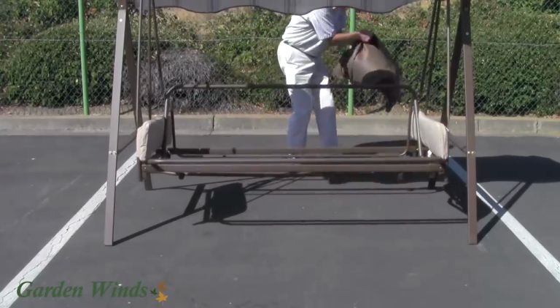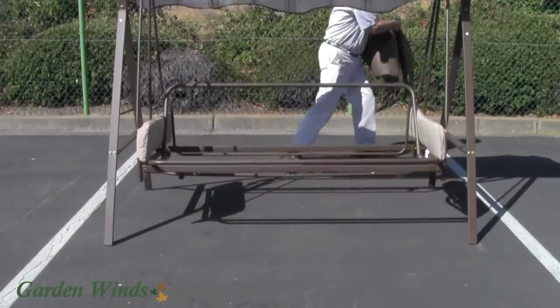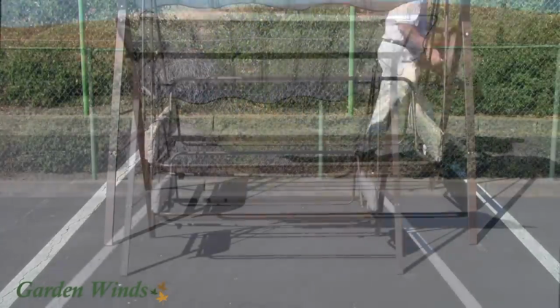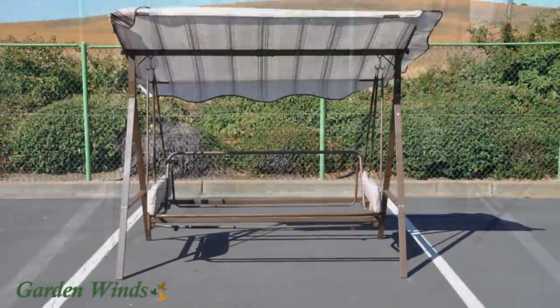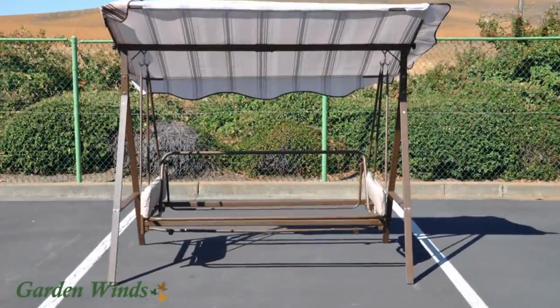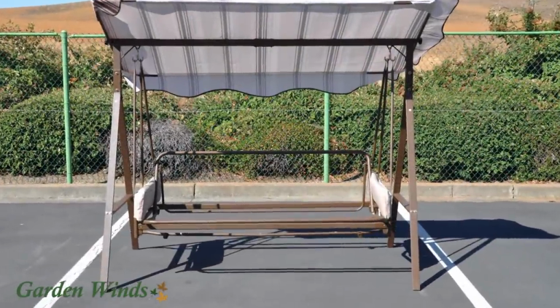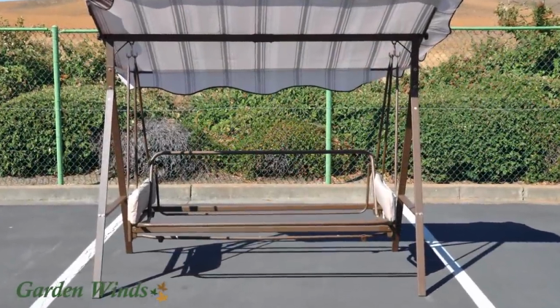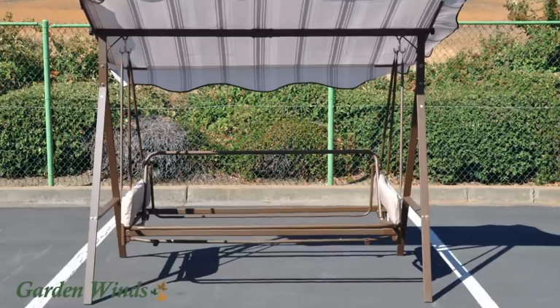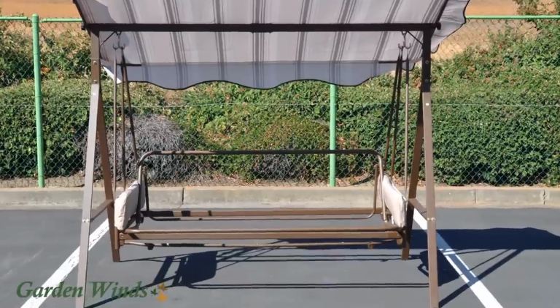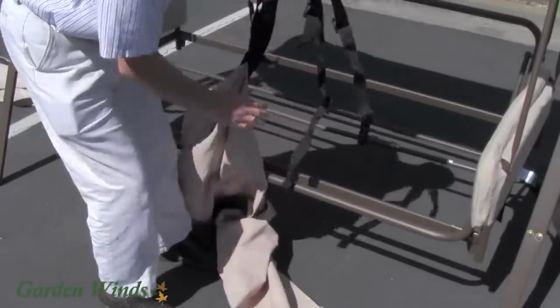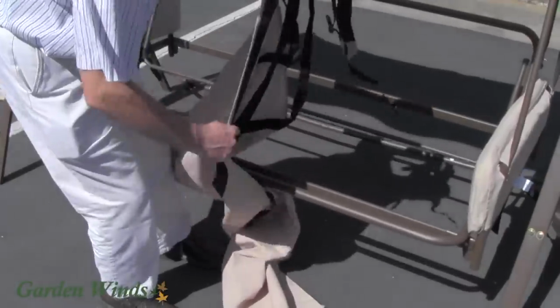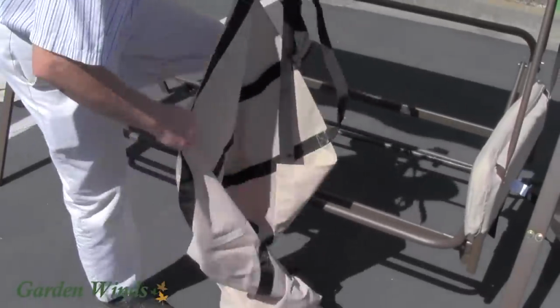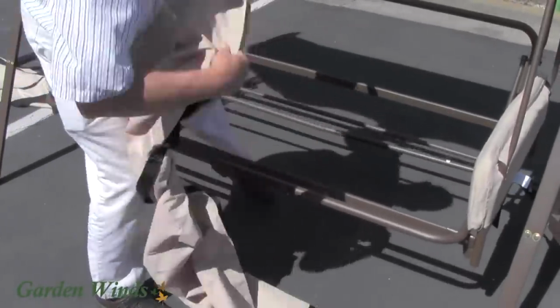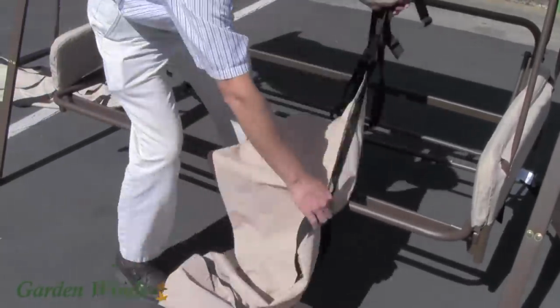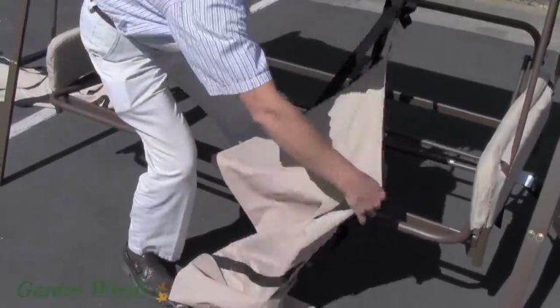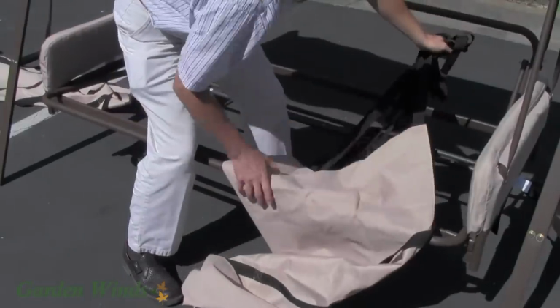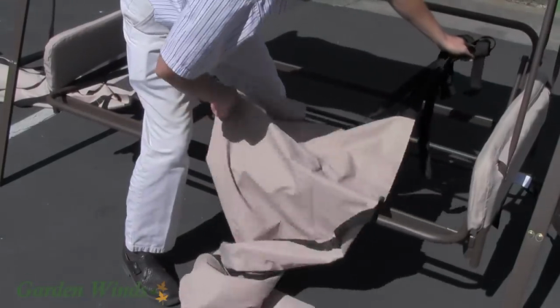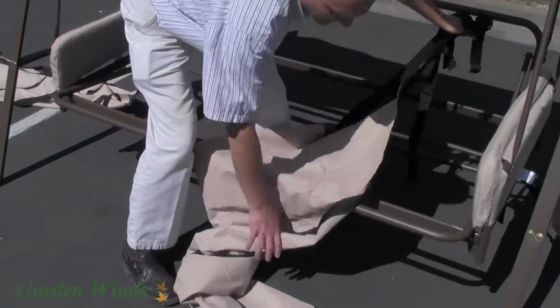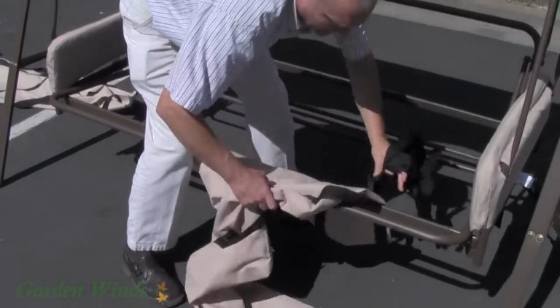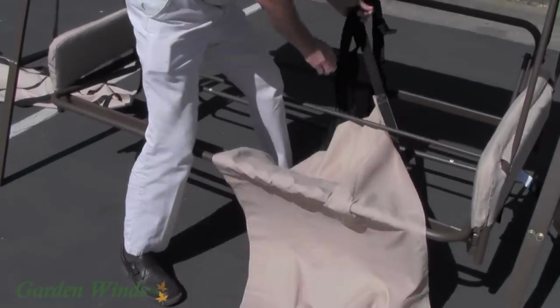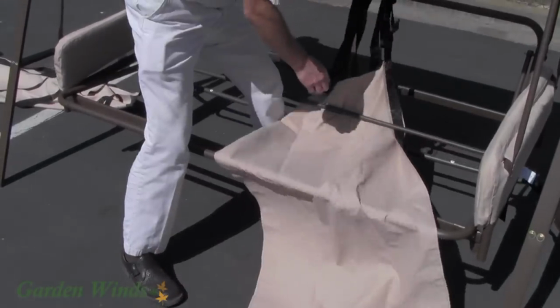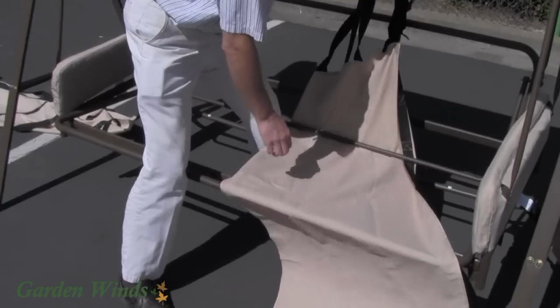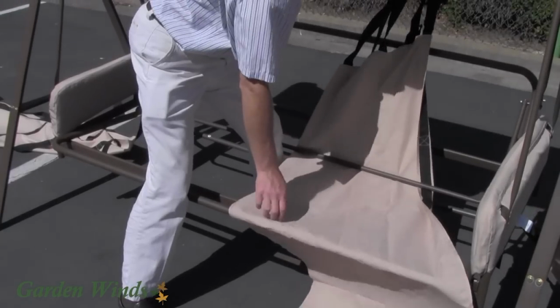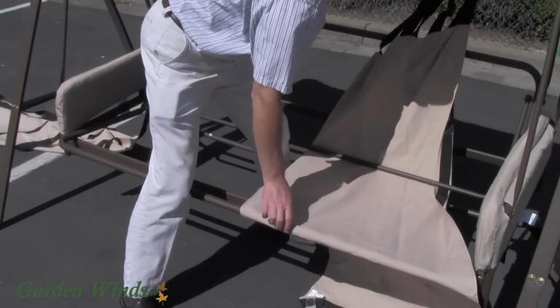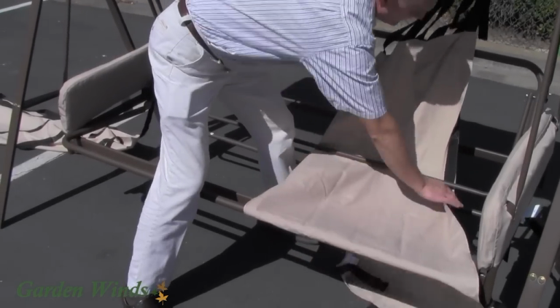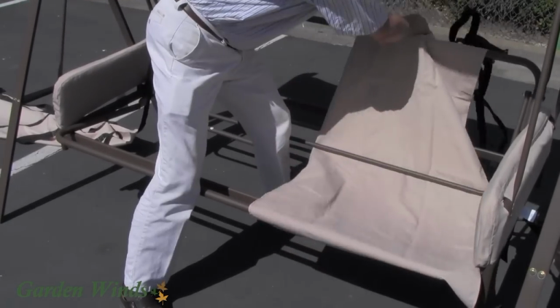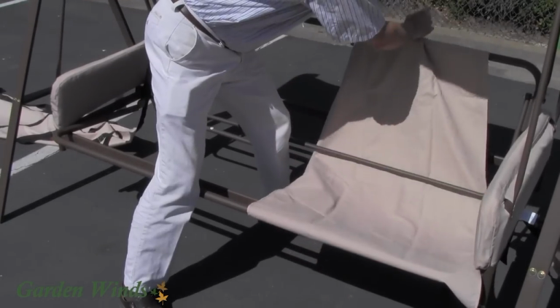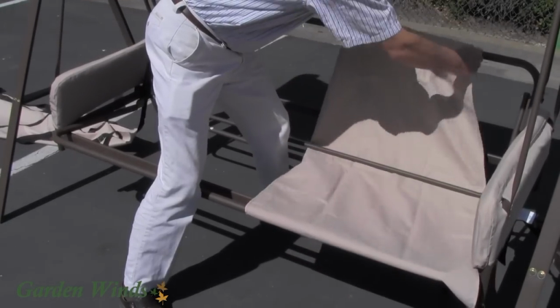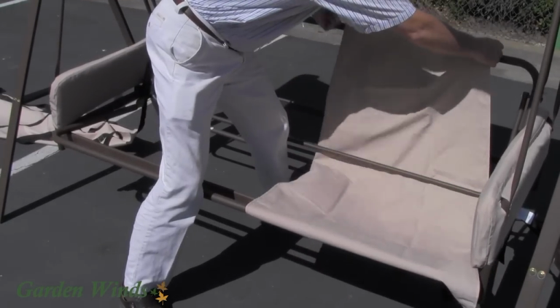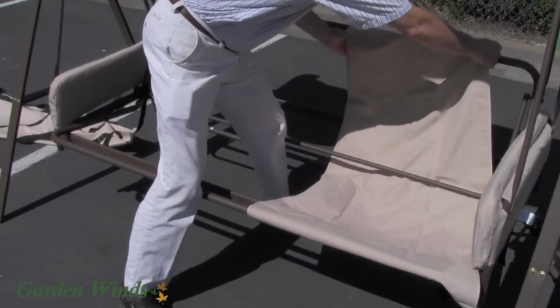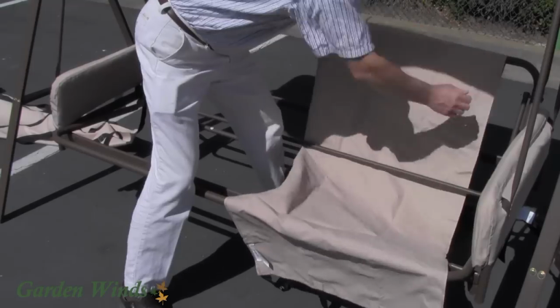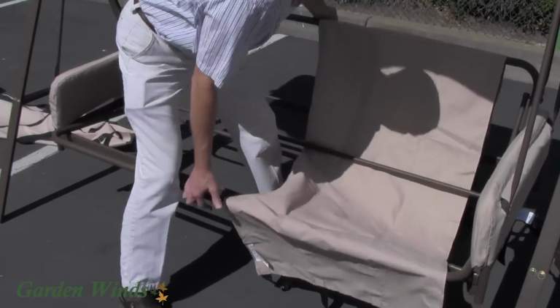Now you are ready for the new installation. Start by placing the universal sling swing over the front bar. Continue pushing under the bar that forms the corner of the swing seat and the swing back.